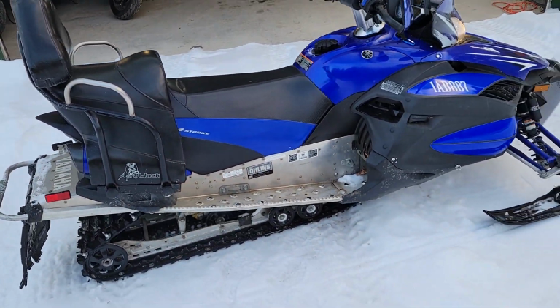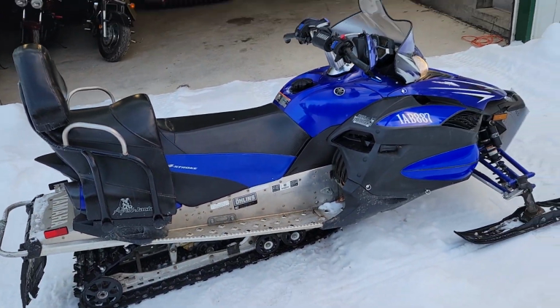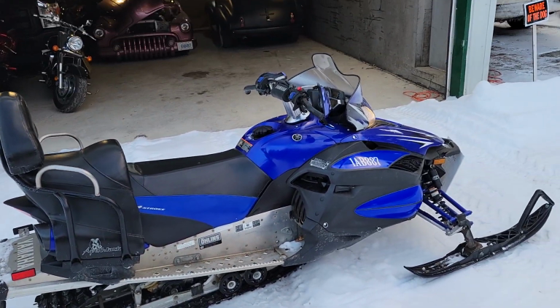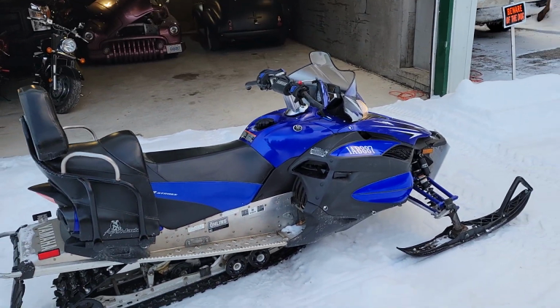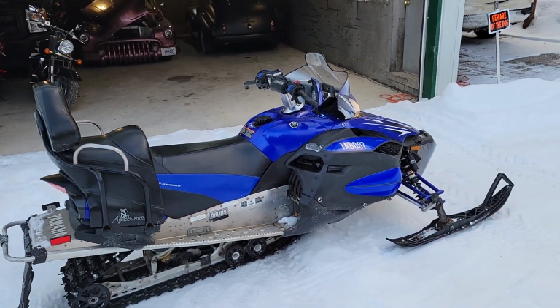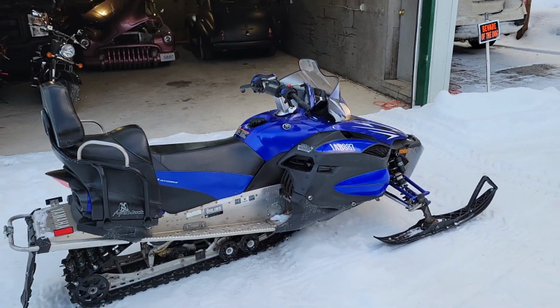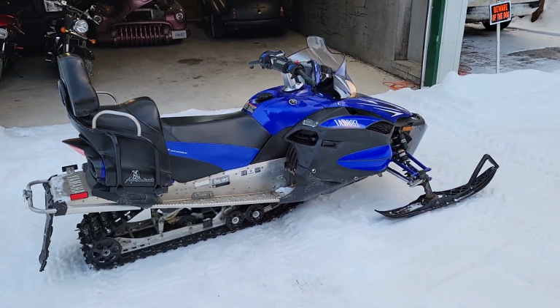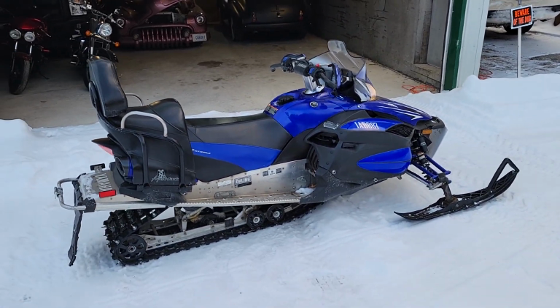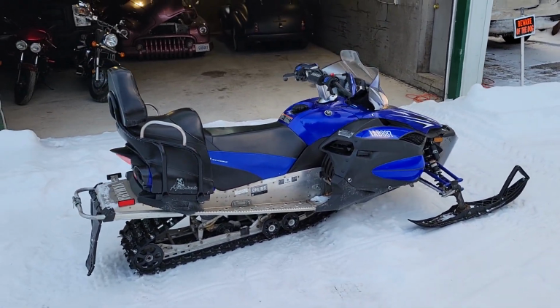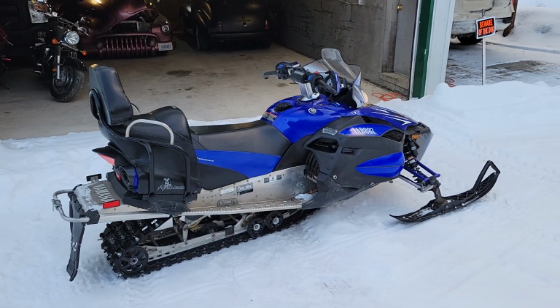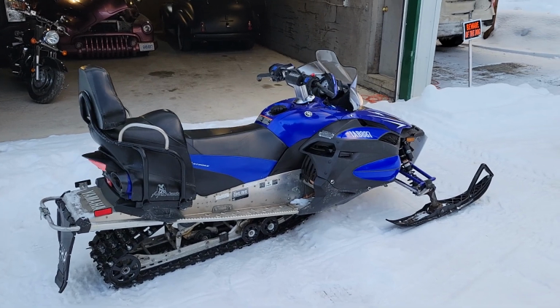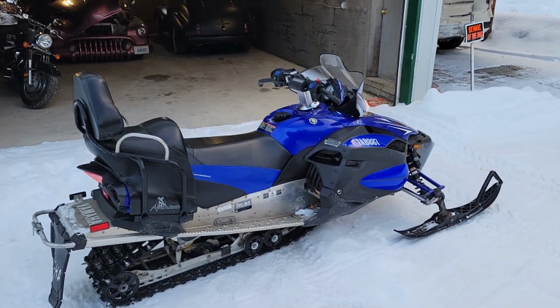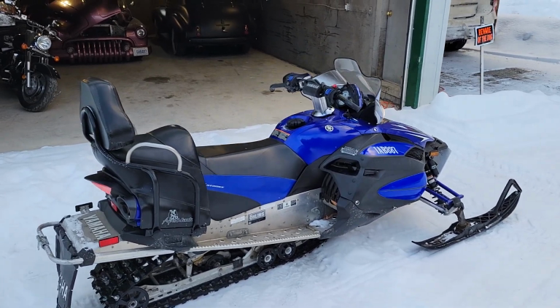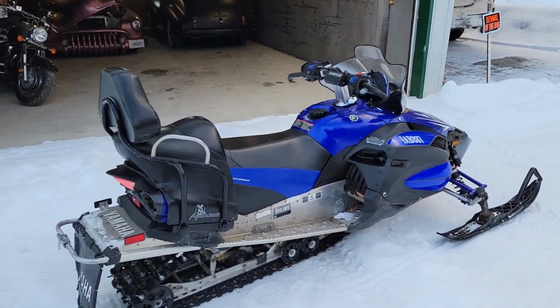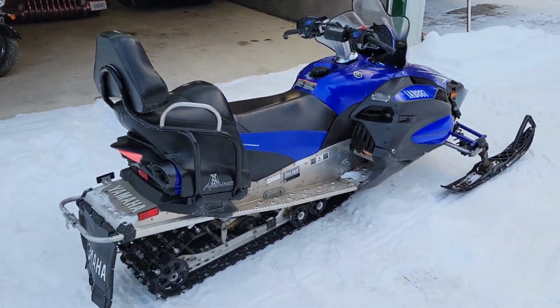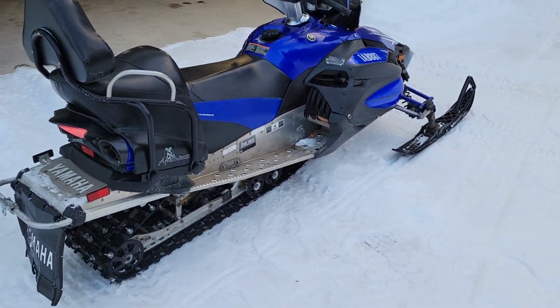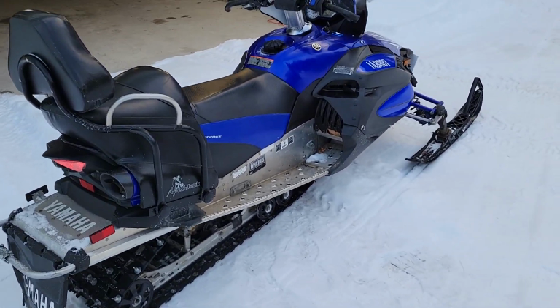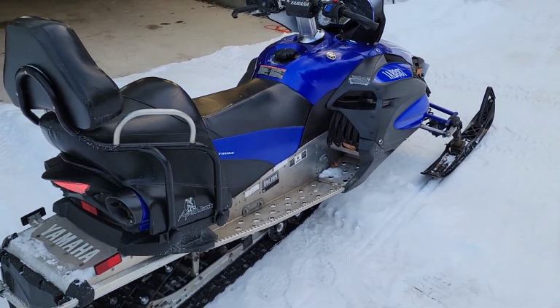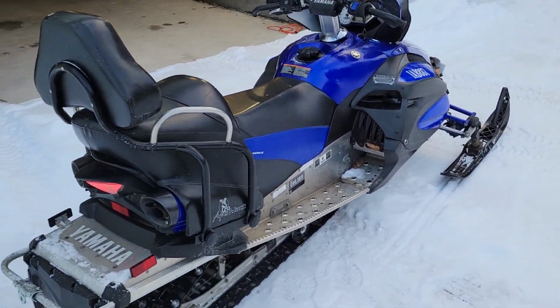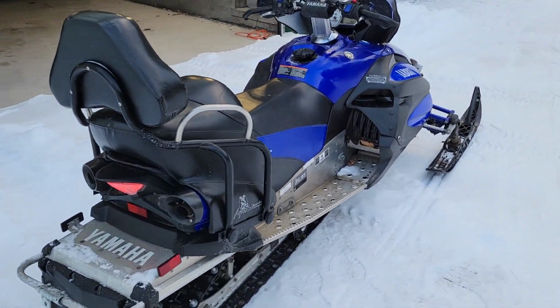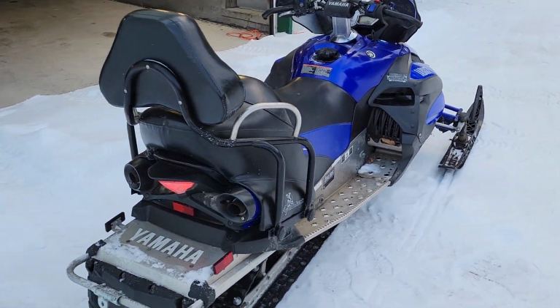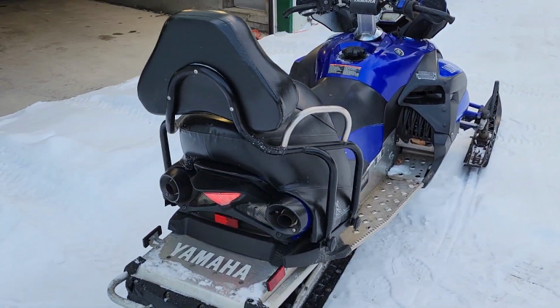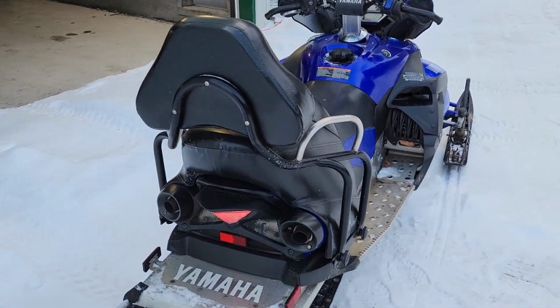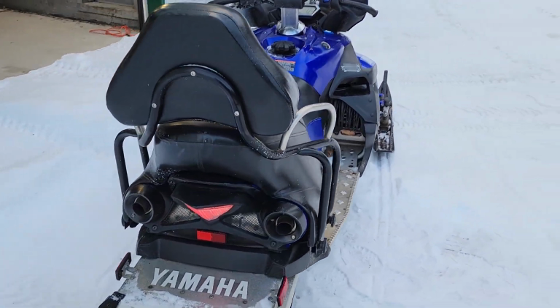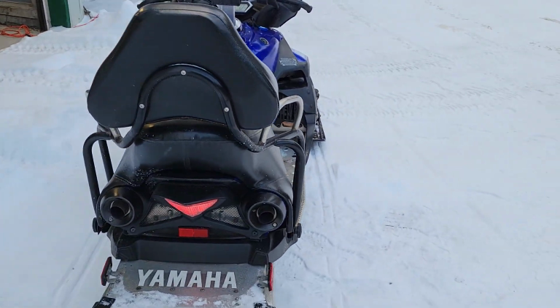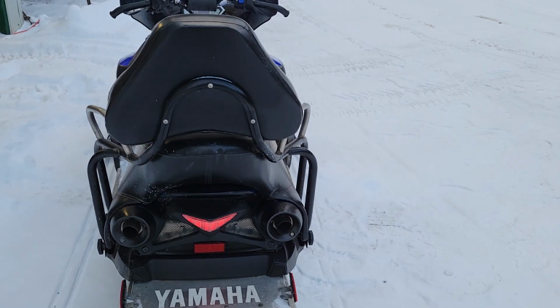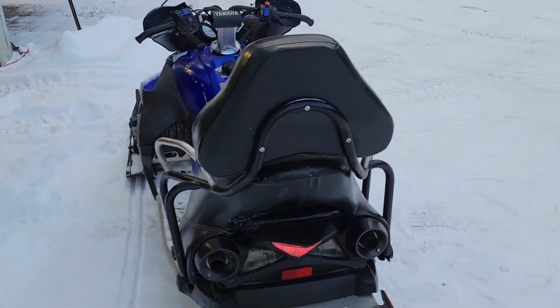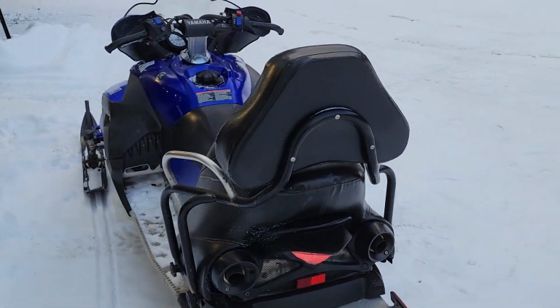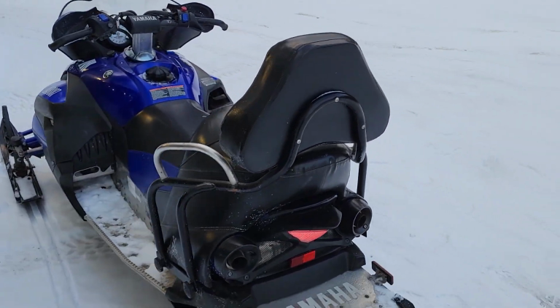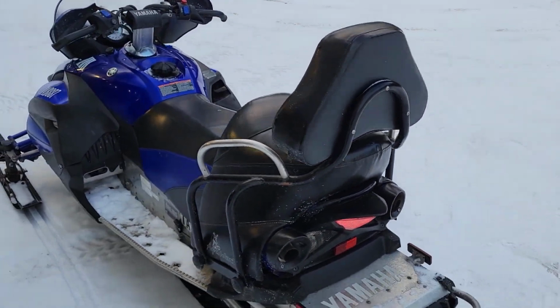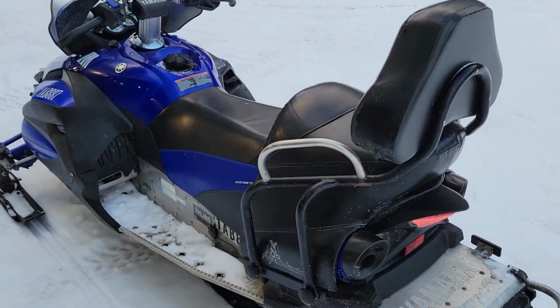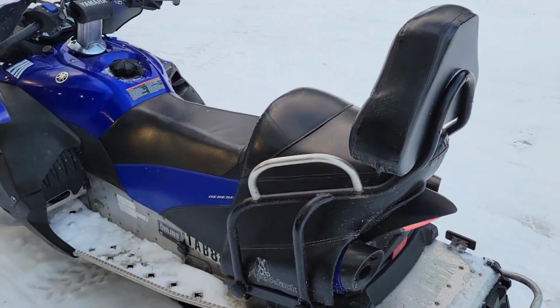If you have any questions, call me directly at 416-833-3397 if you're interested in a beautiful snowmobile like this. I'm located in Northbrook, Ontario.